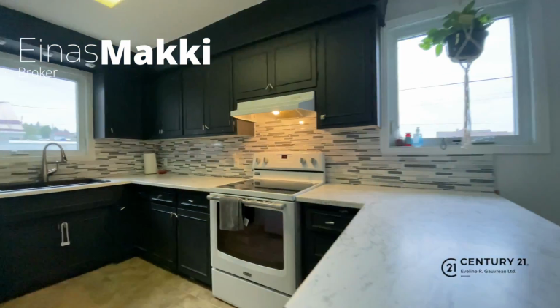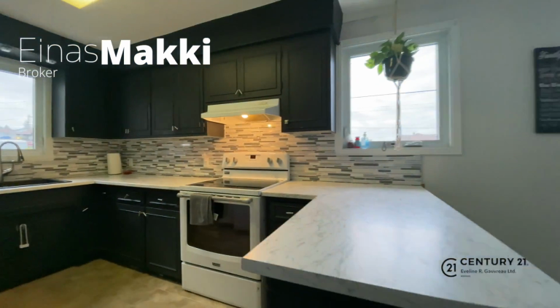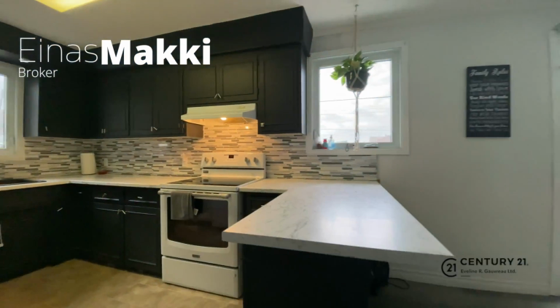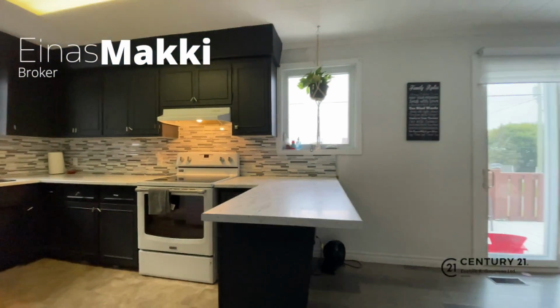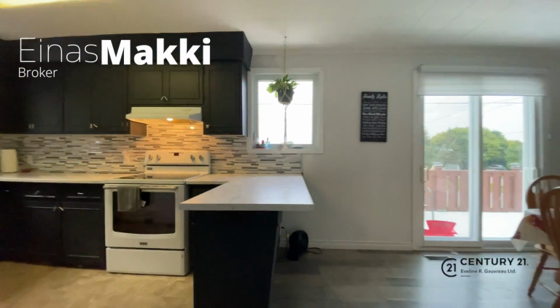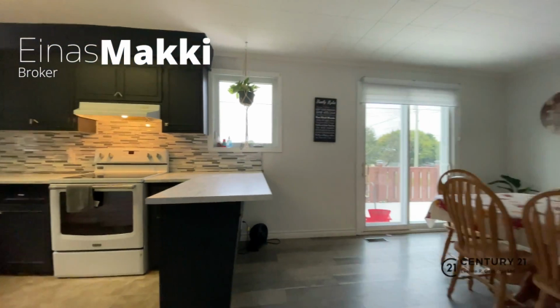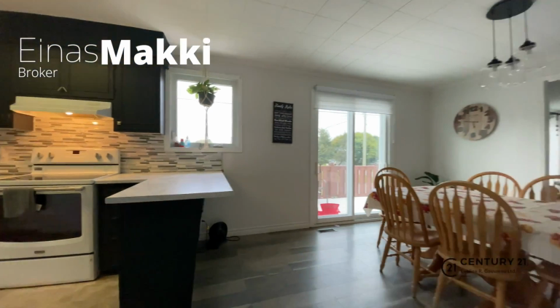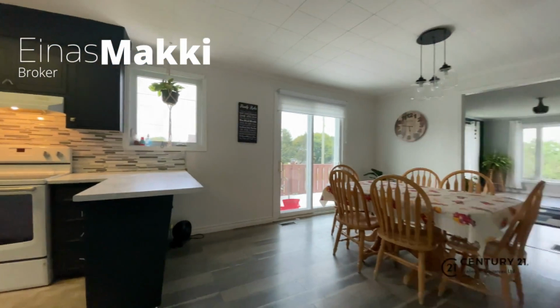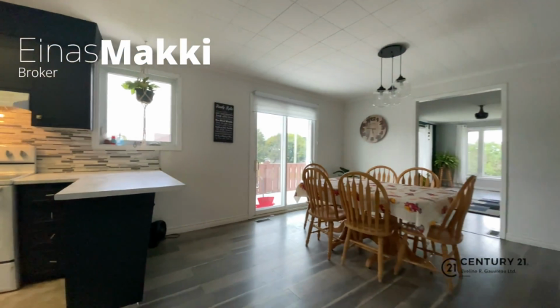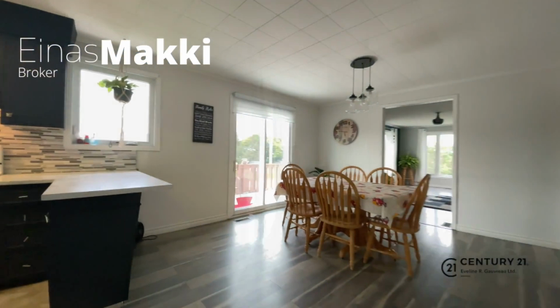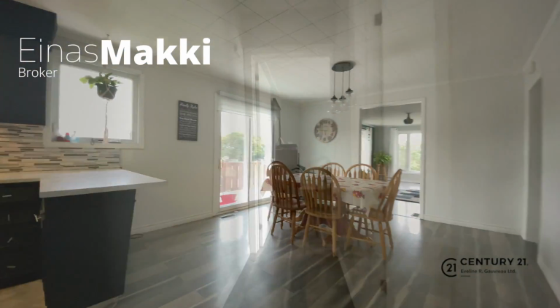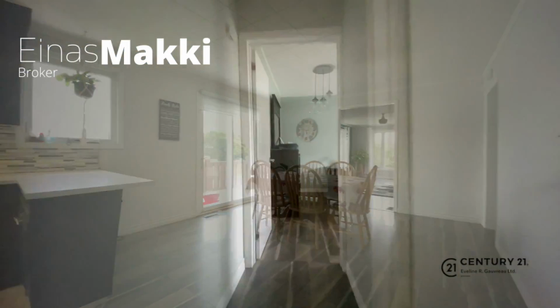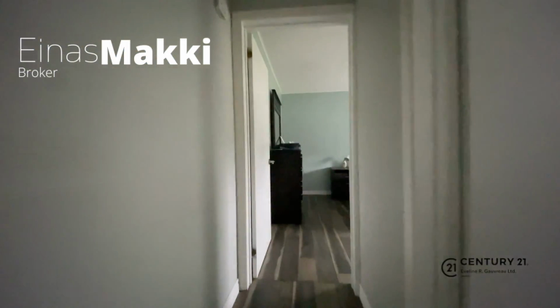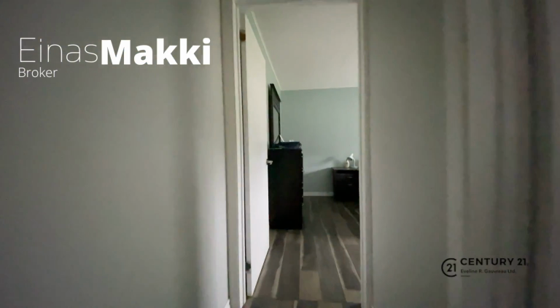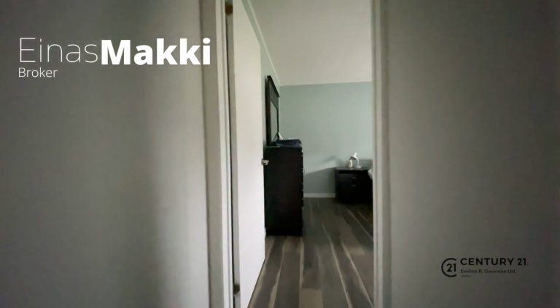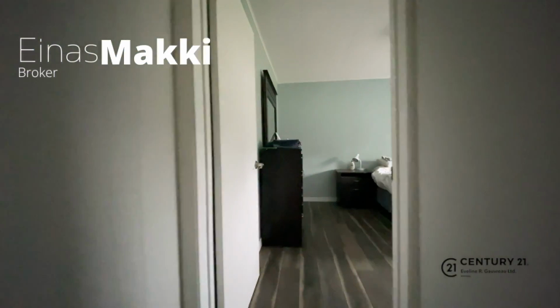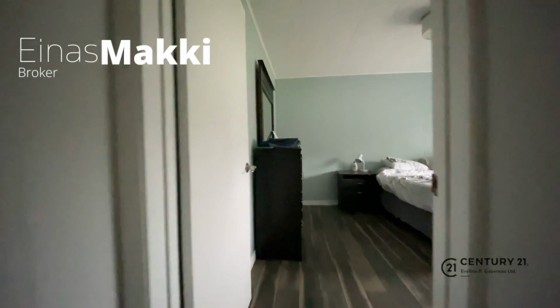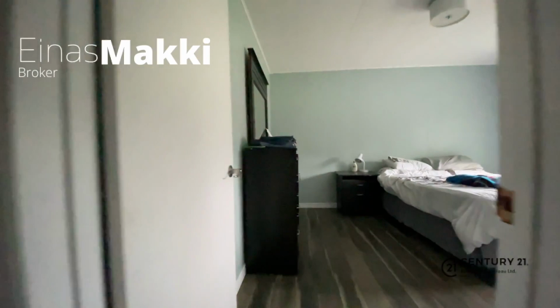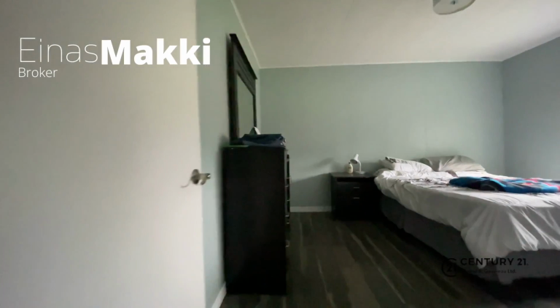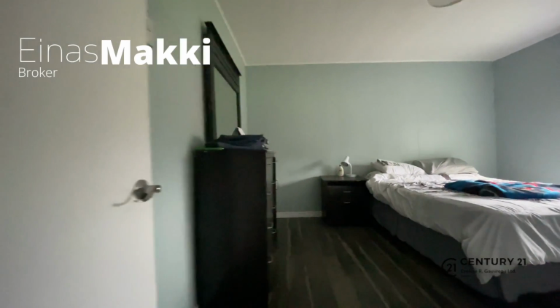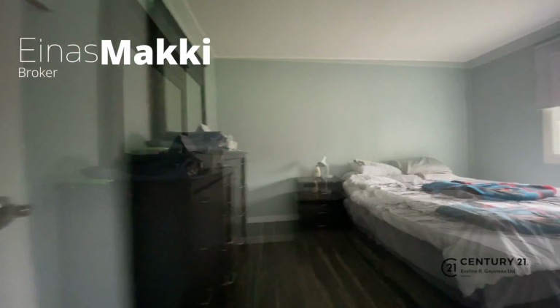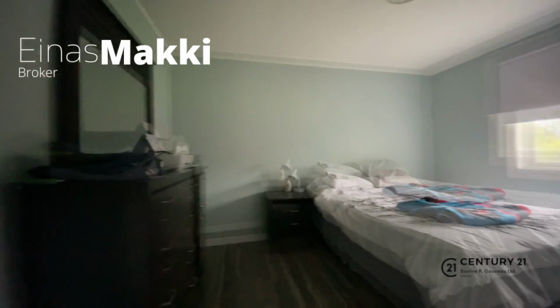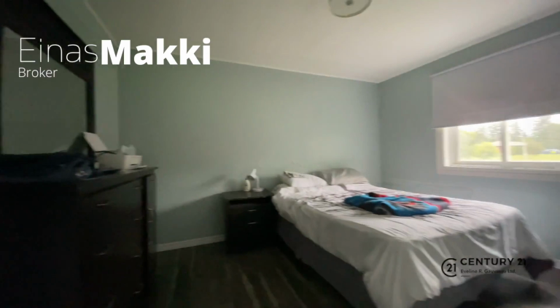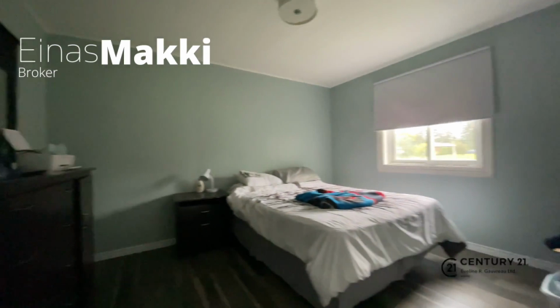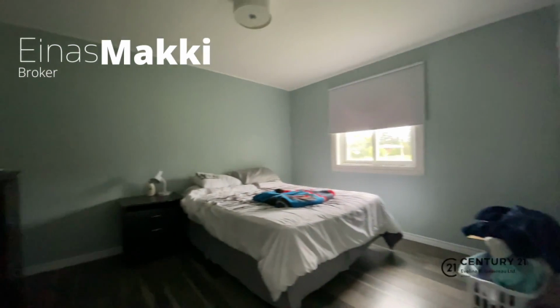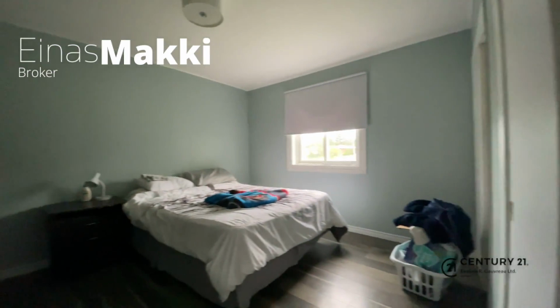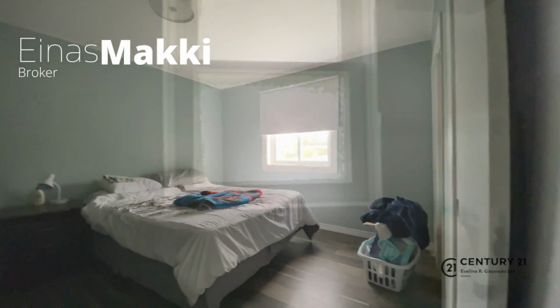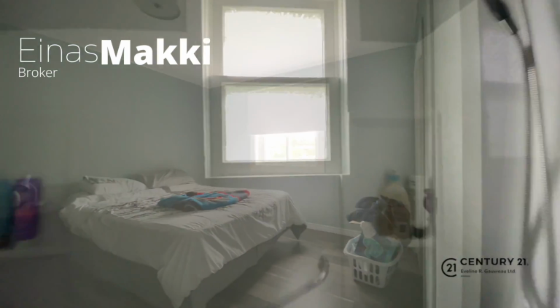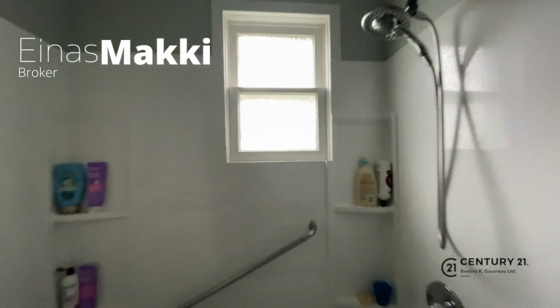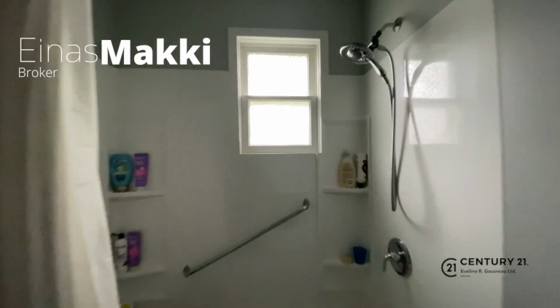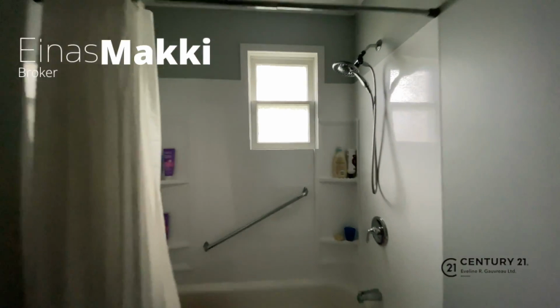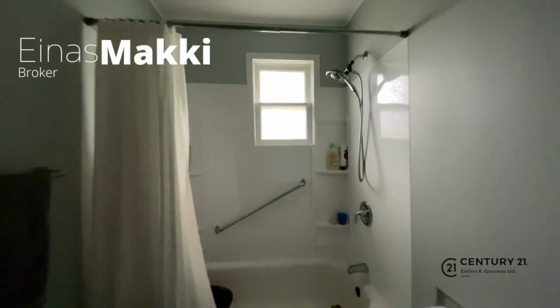Plus, this home has a metal roof — a very desirable feature that is rarely seen in this price range.